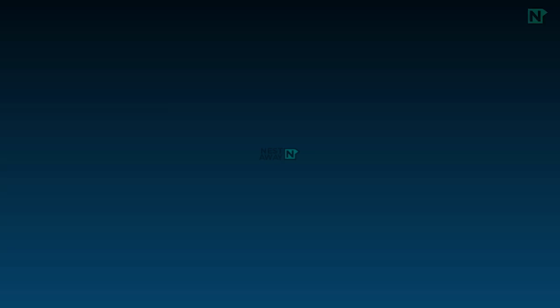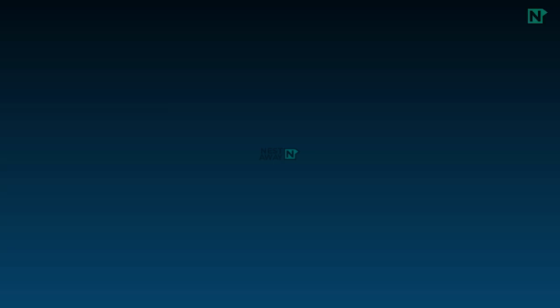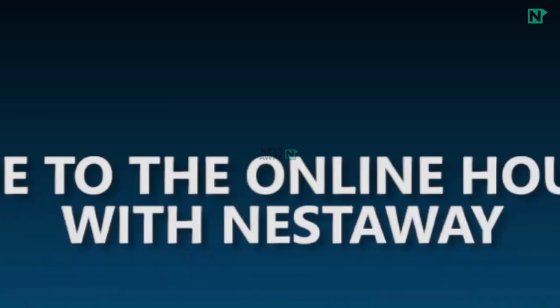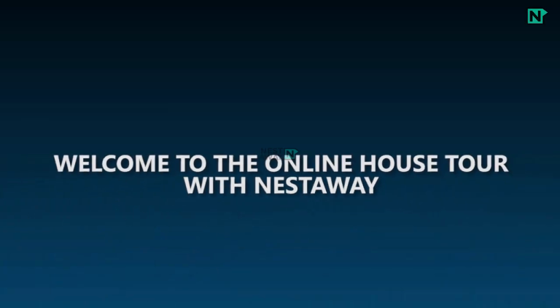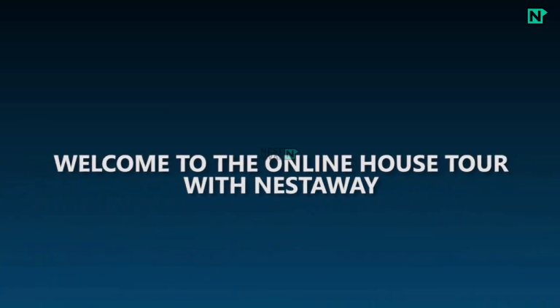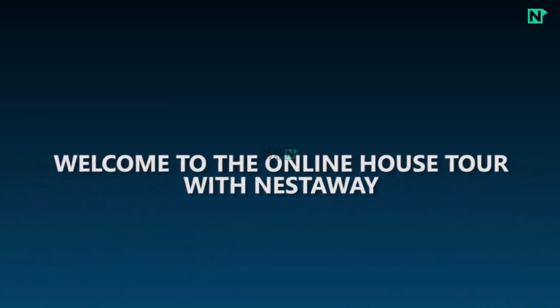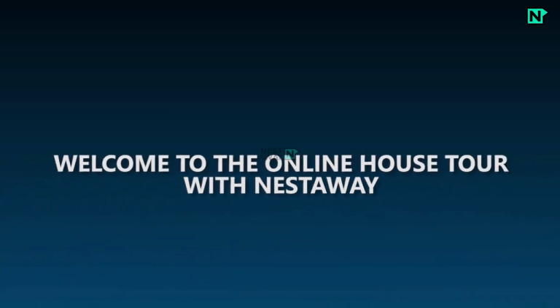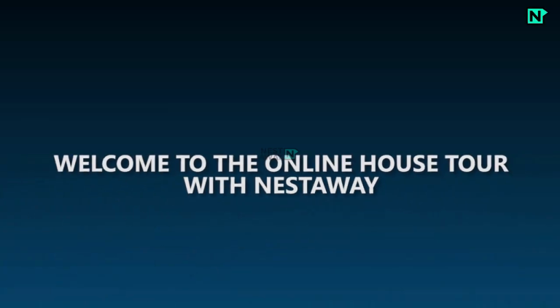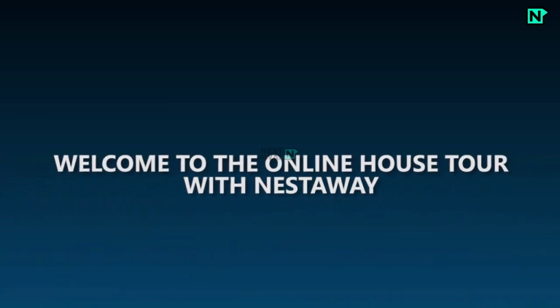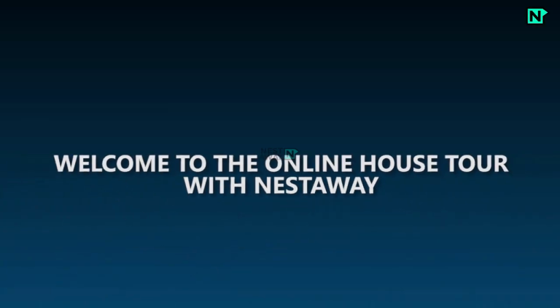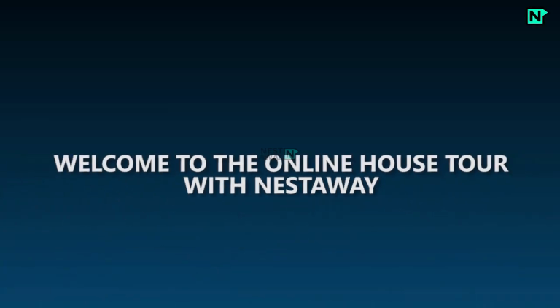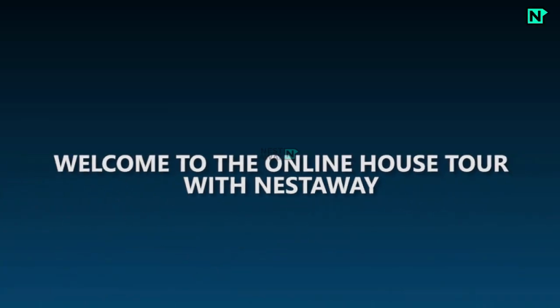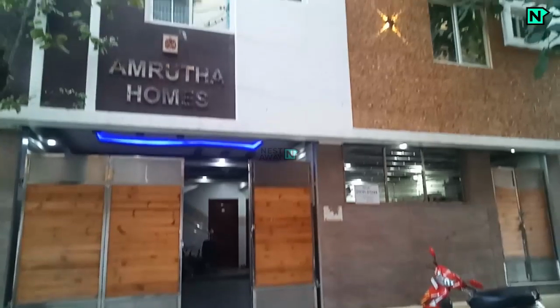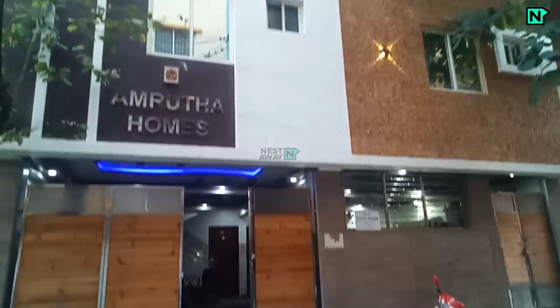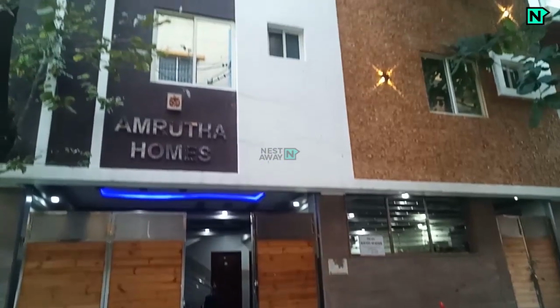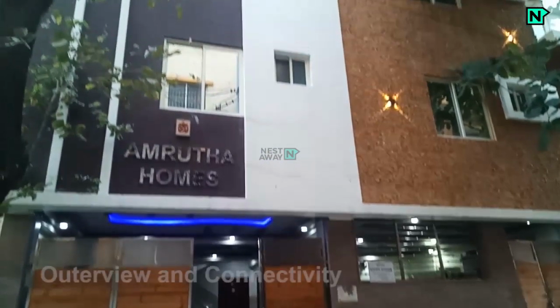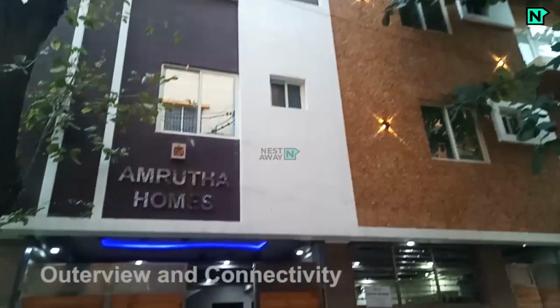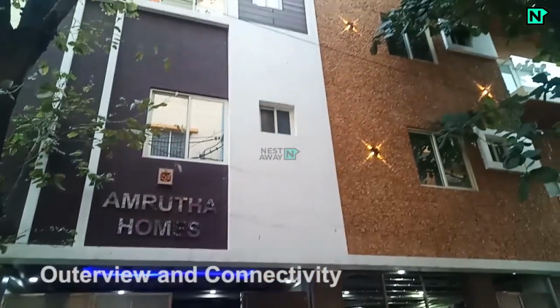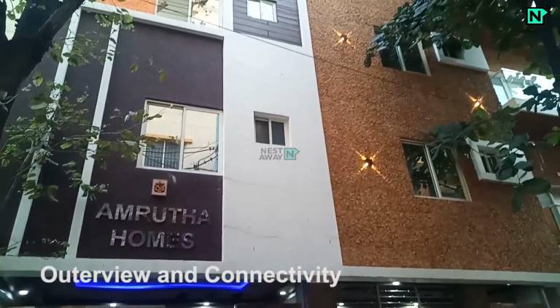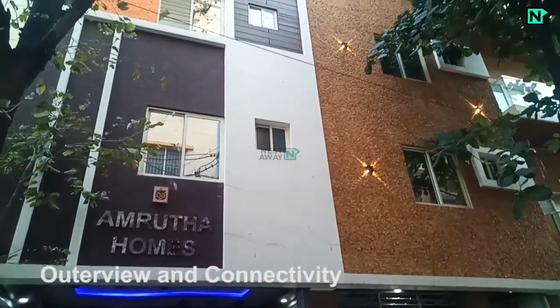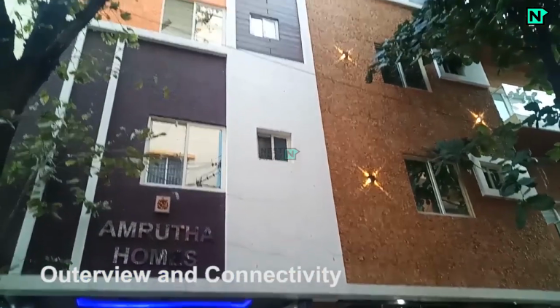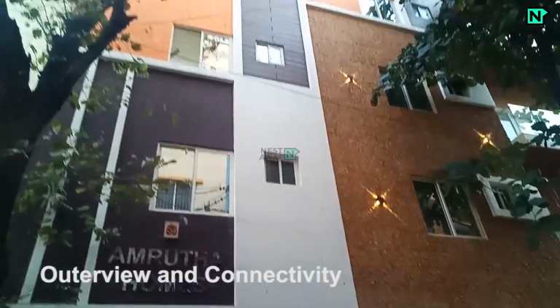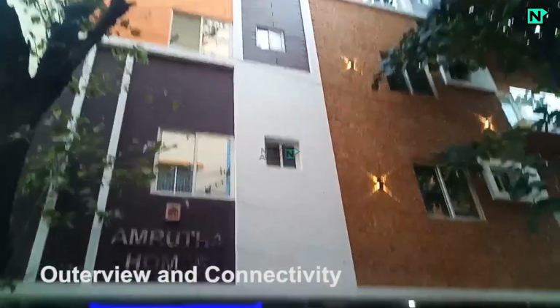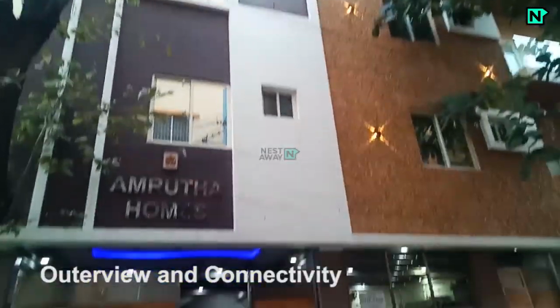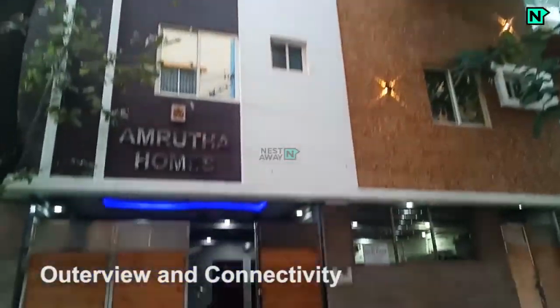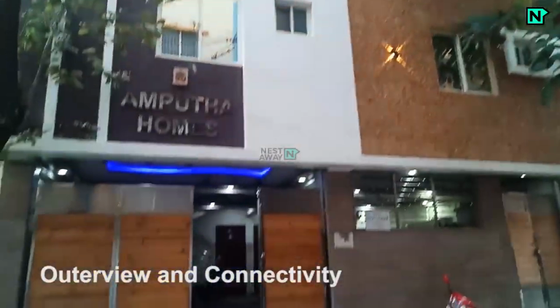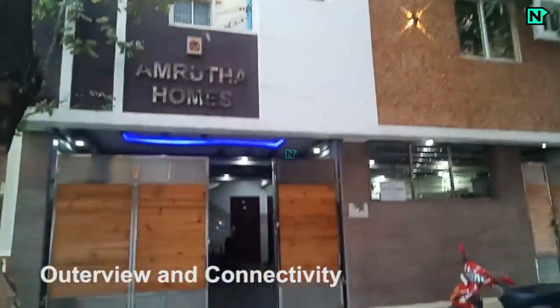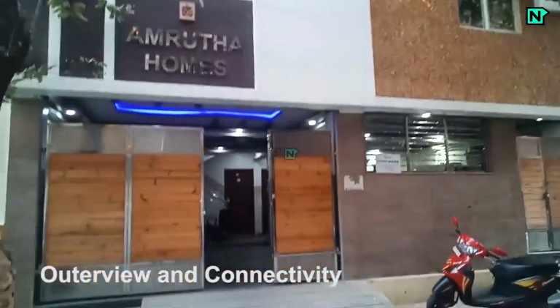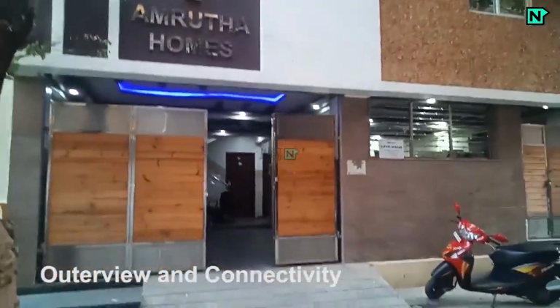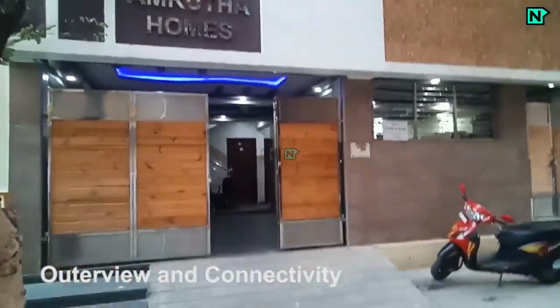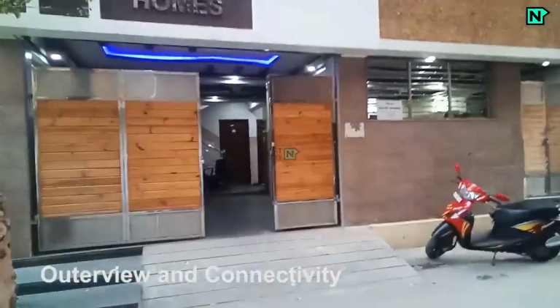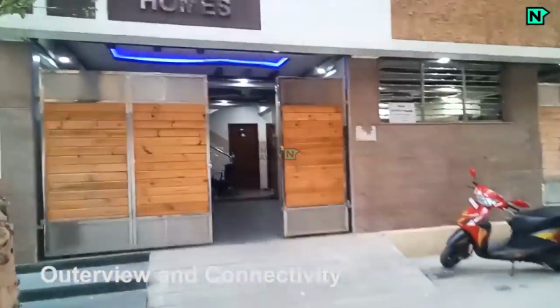Welcome to the online house tour with Nestaway. This is the outside view and connectivity of the property.